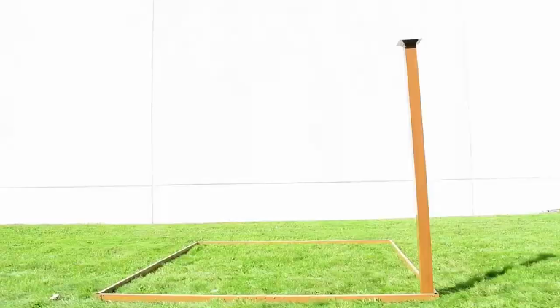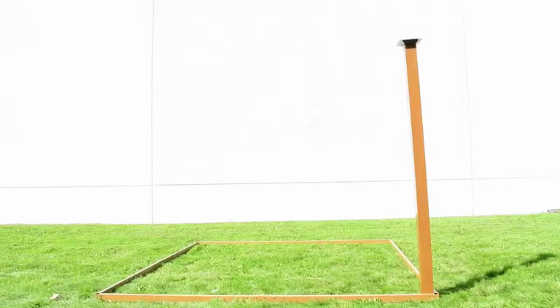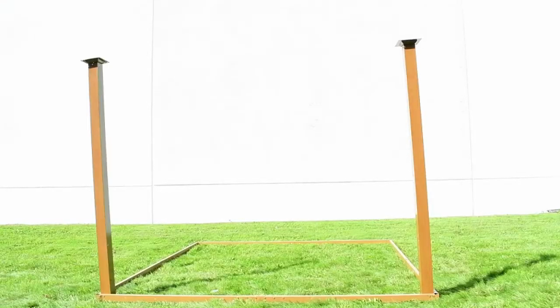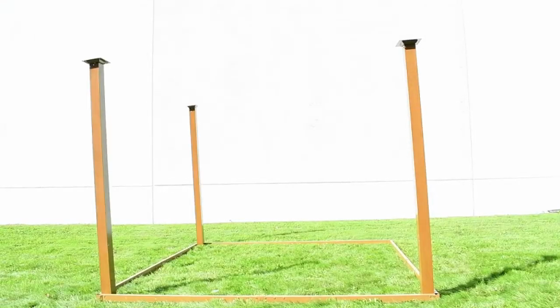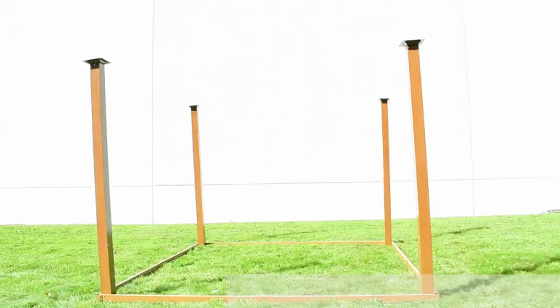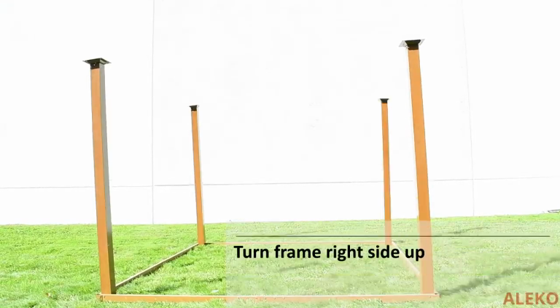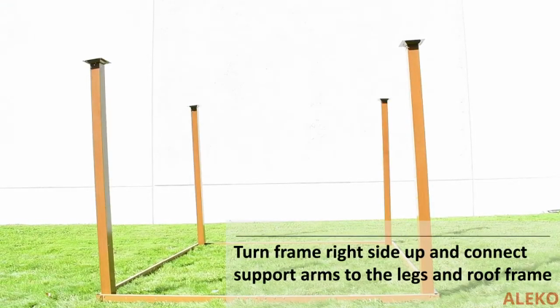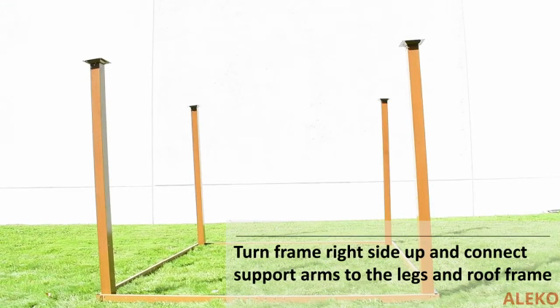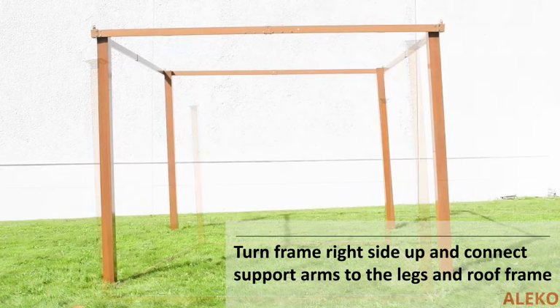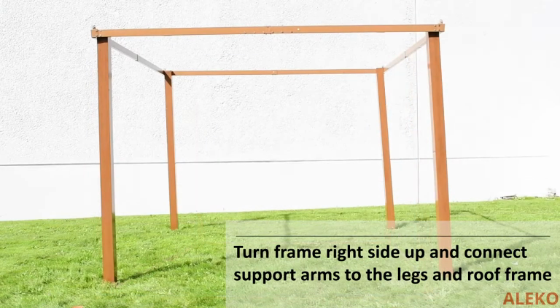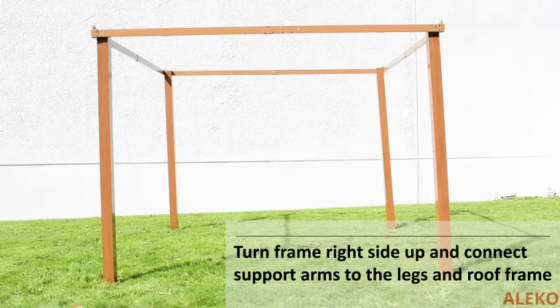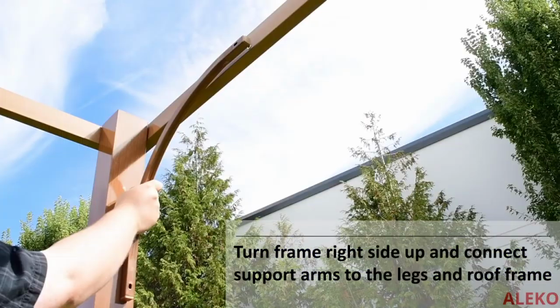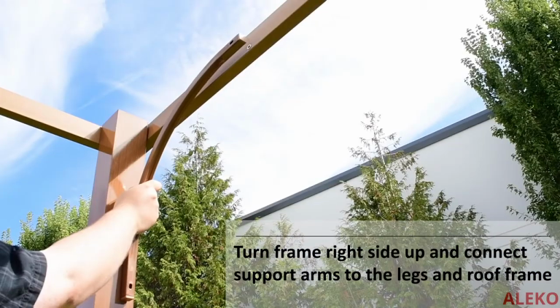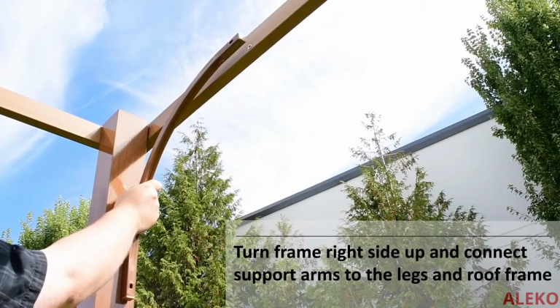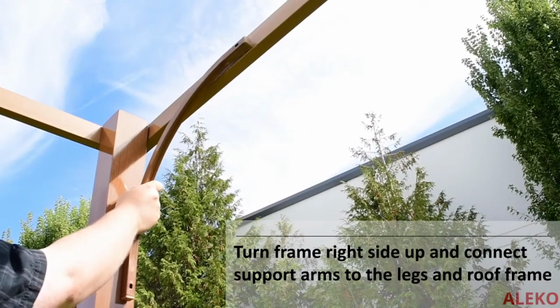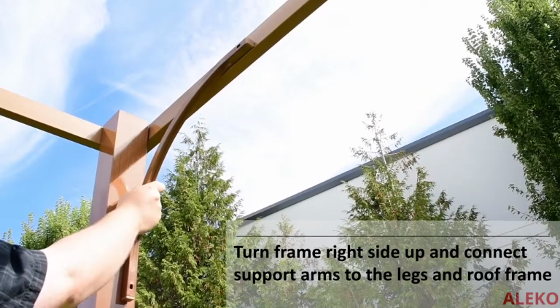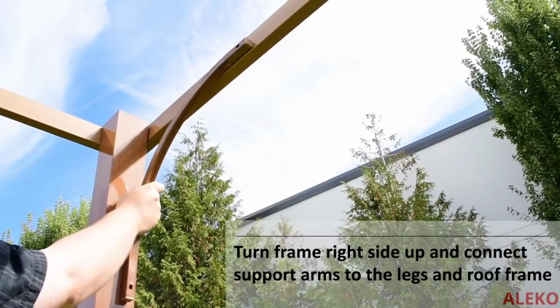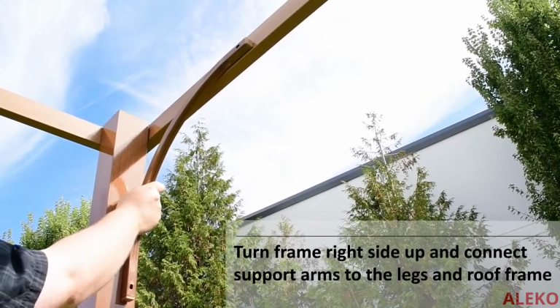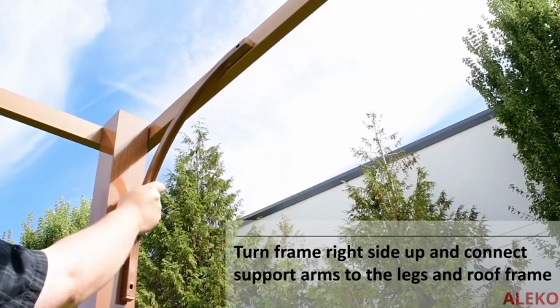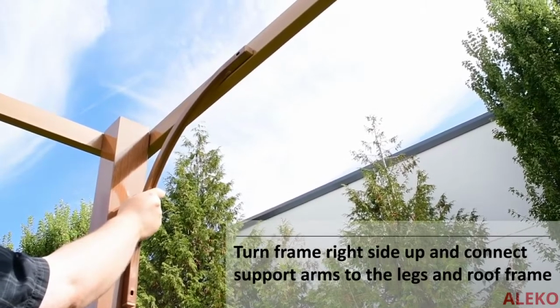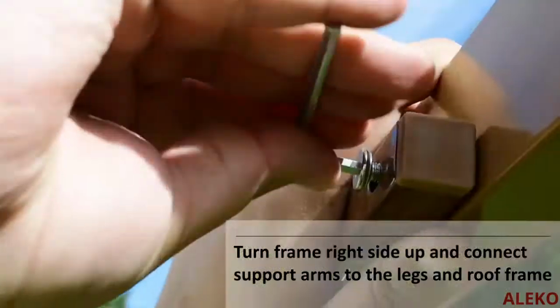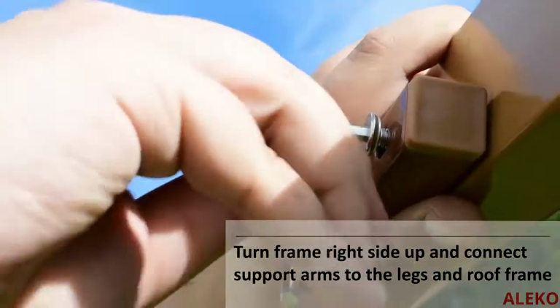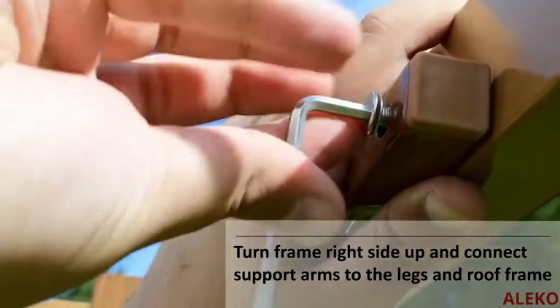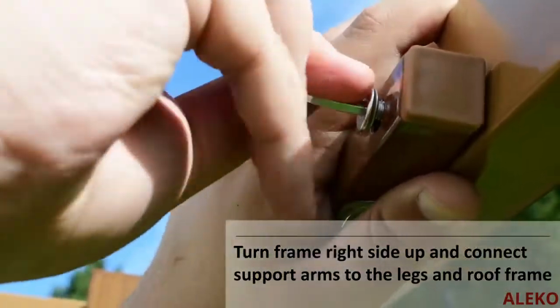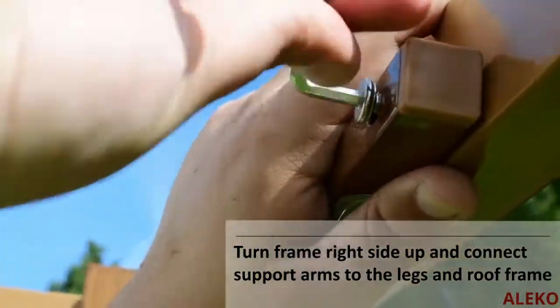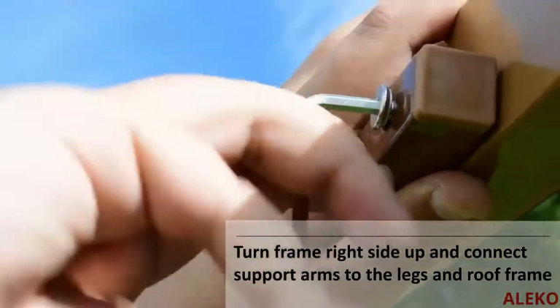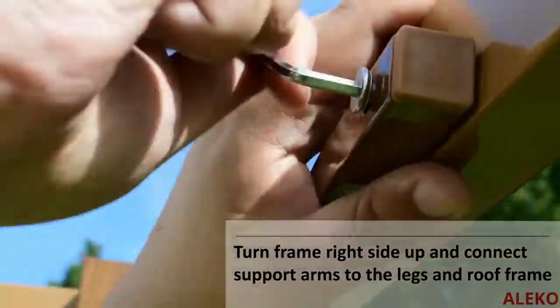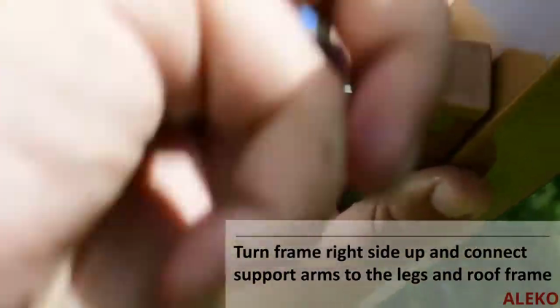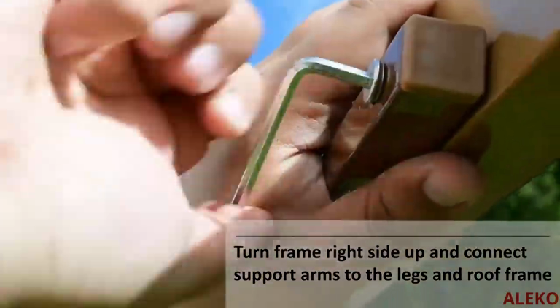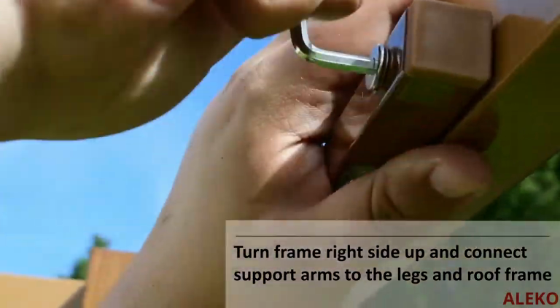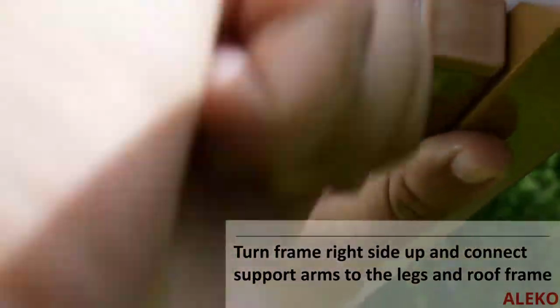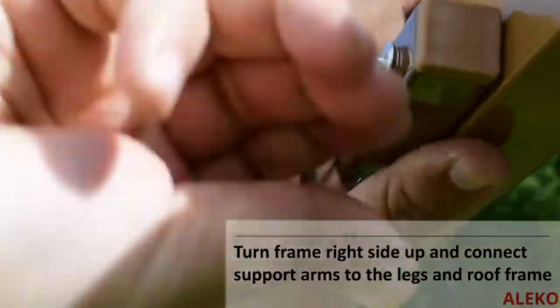With some help, carefully turn the frame over so it's standing upright. Attach two frame supports on each corner of the interior of the frame at the top rail and the supporting leg.